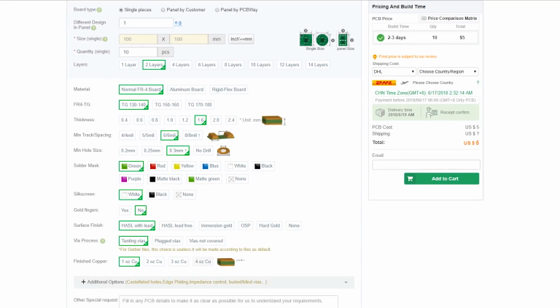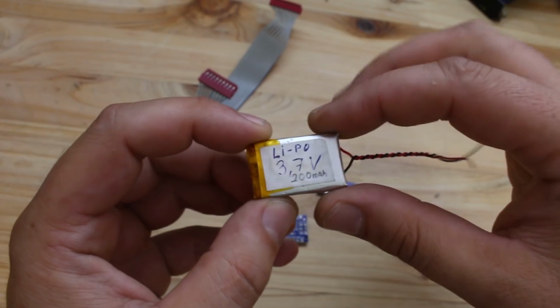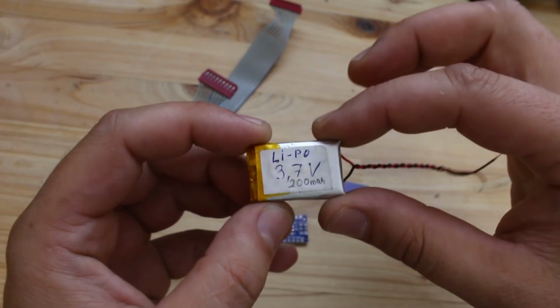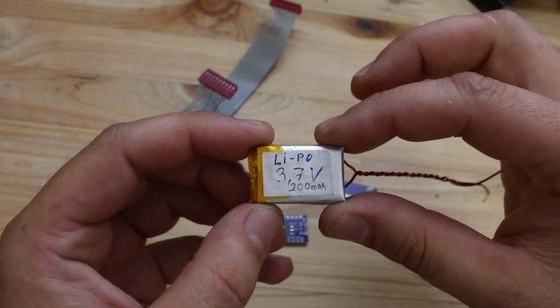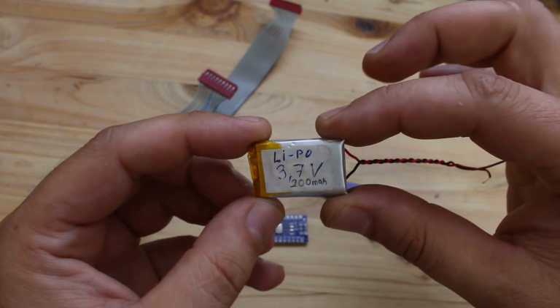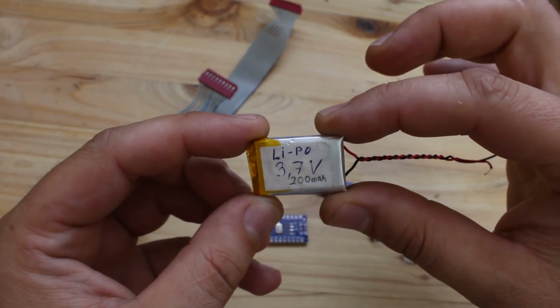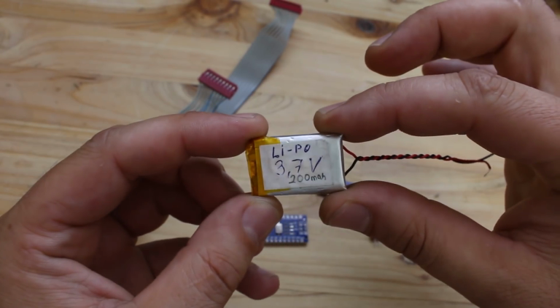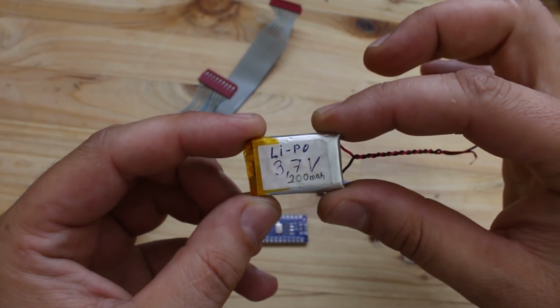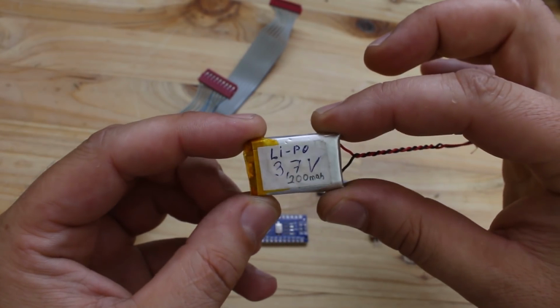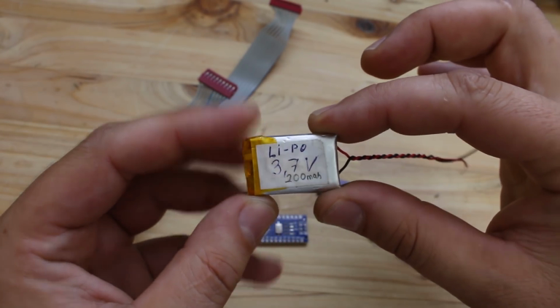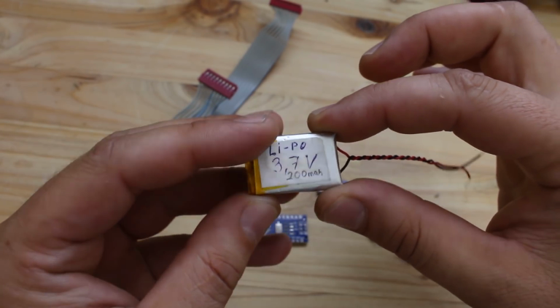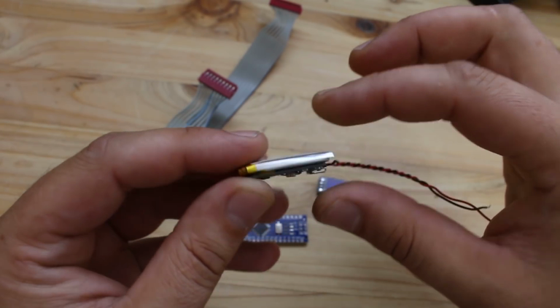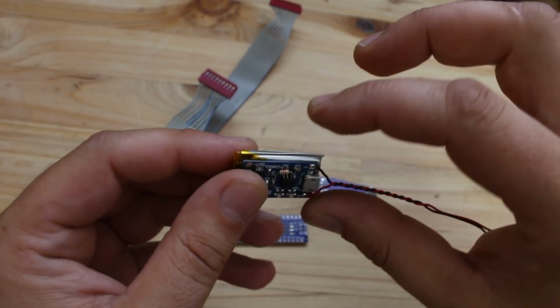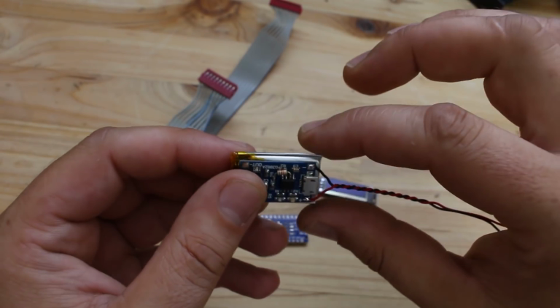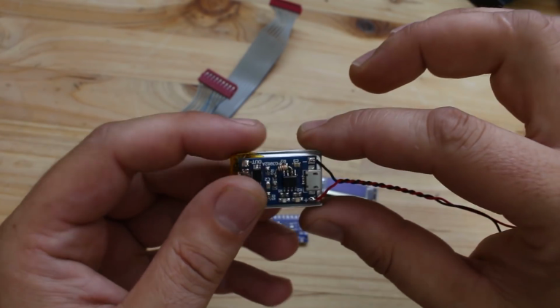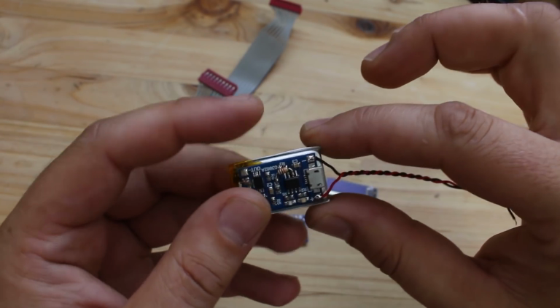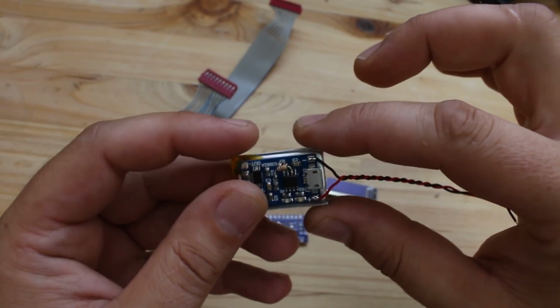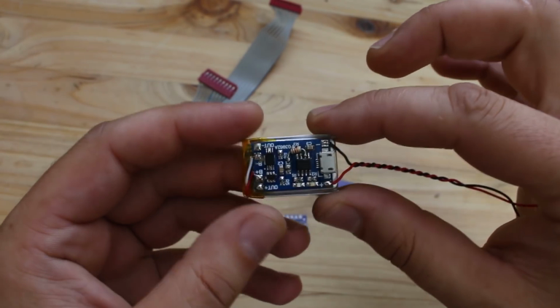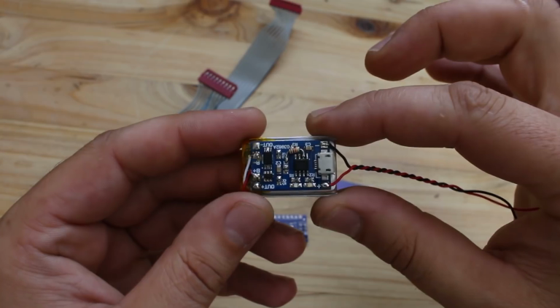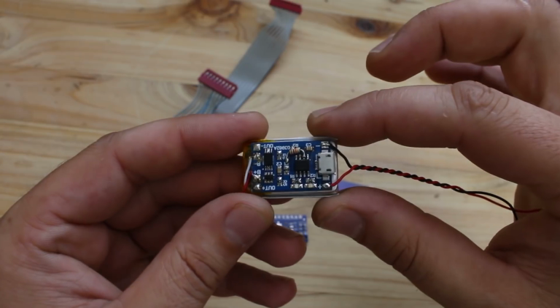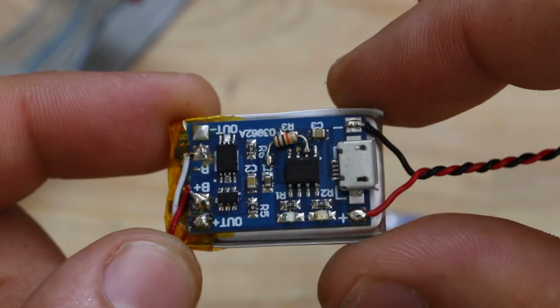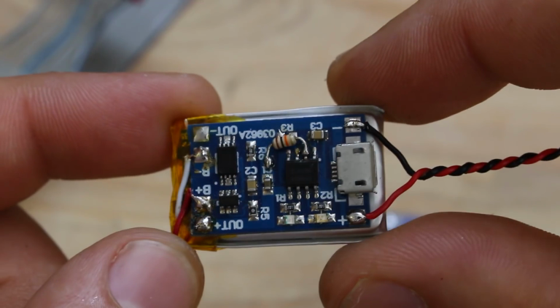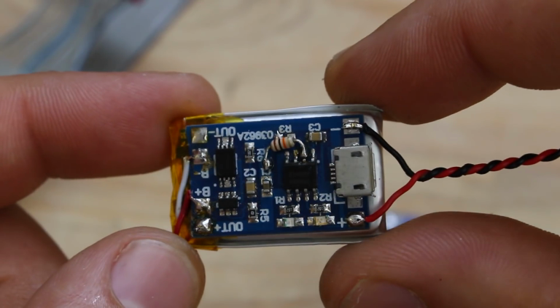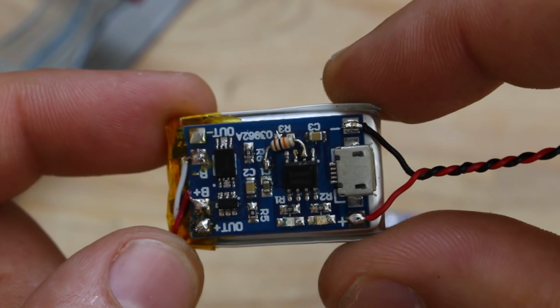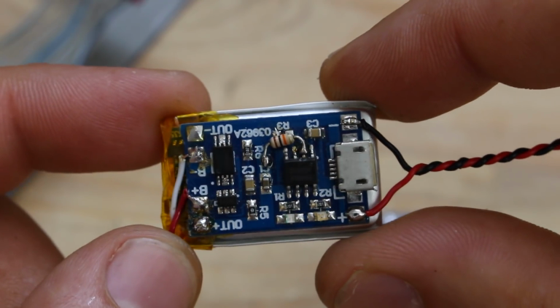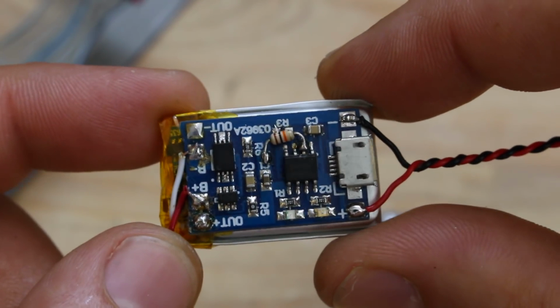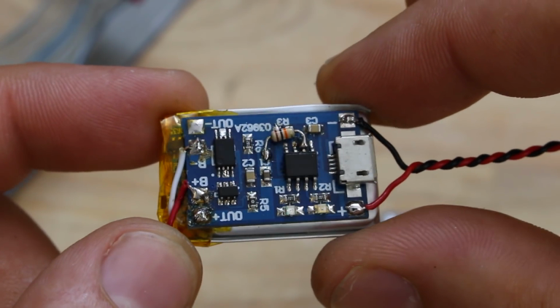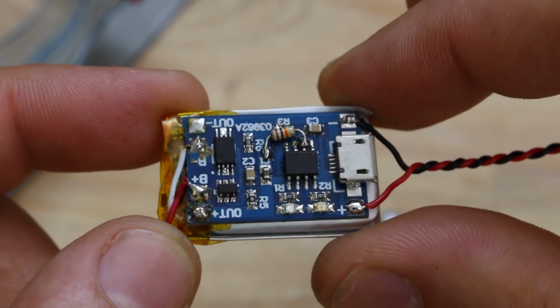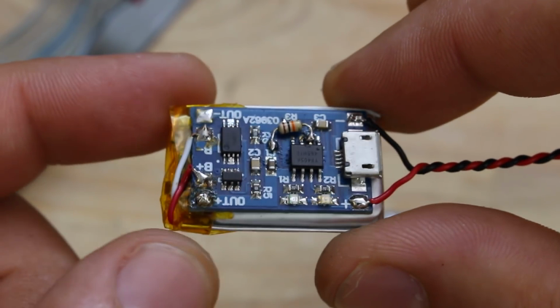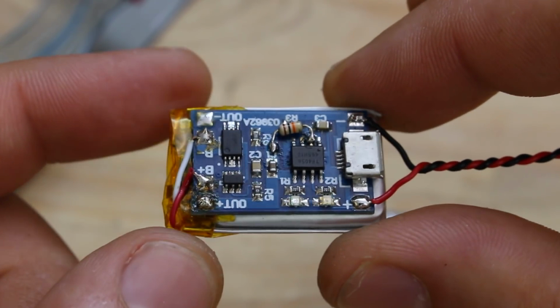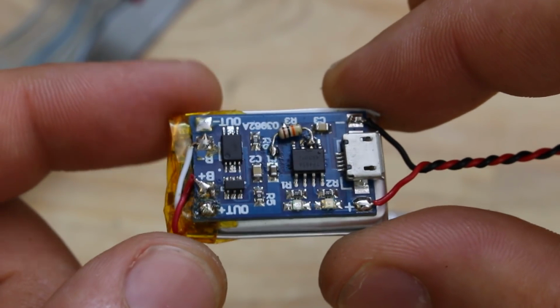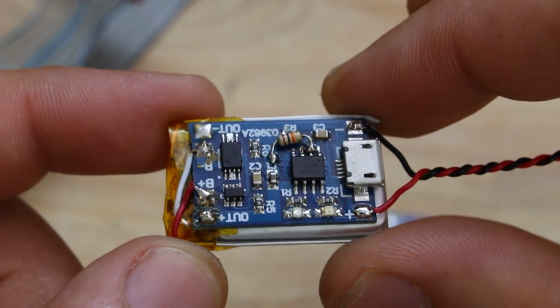Now back to the project. I have this small size lithium-ion battery and on it I have a glued charger module, which is USB powered.